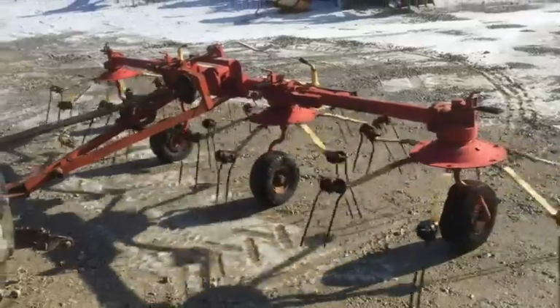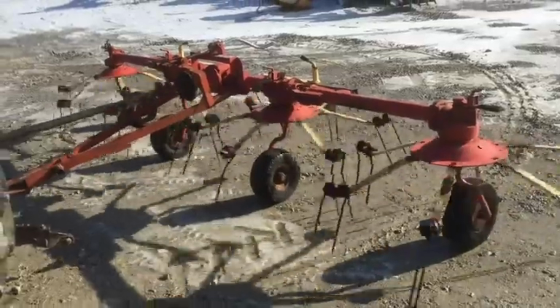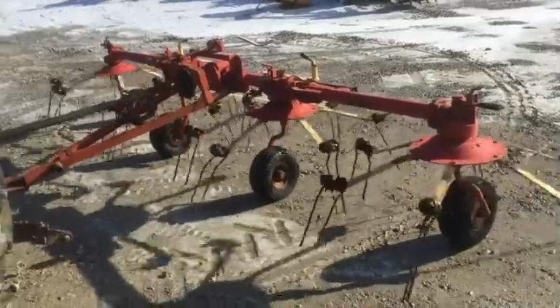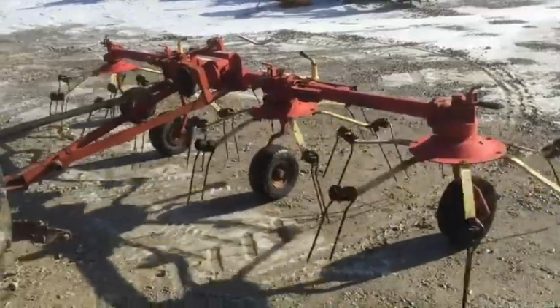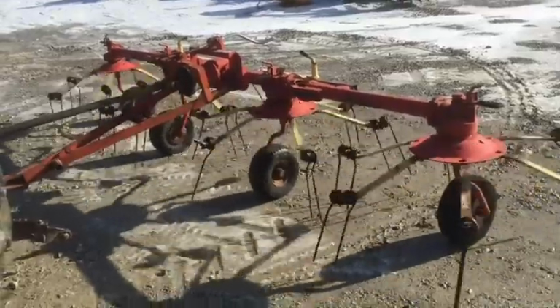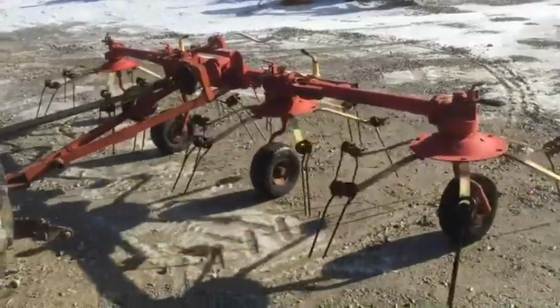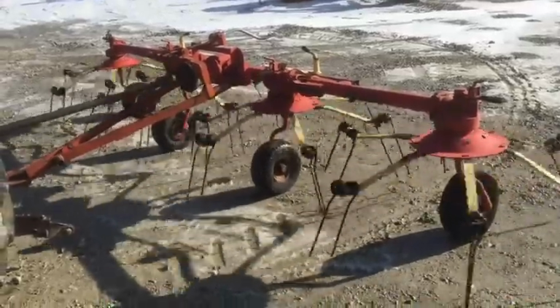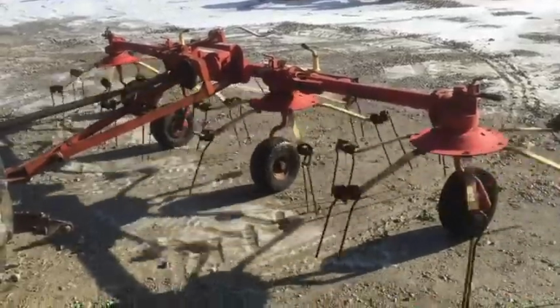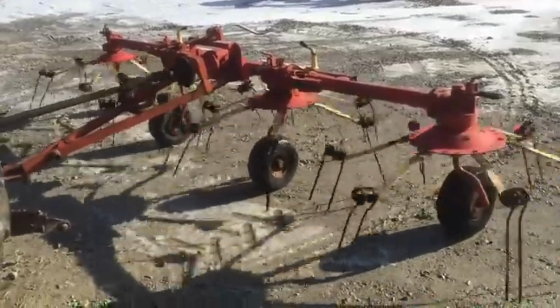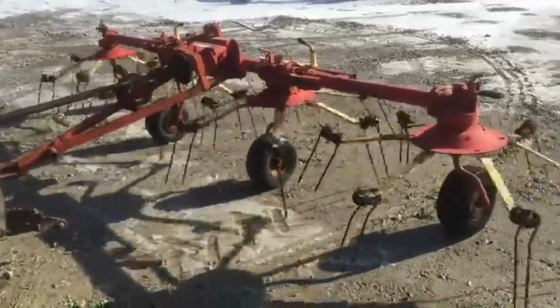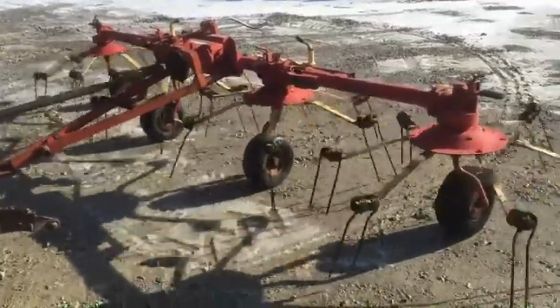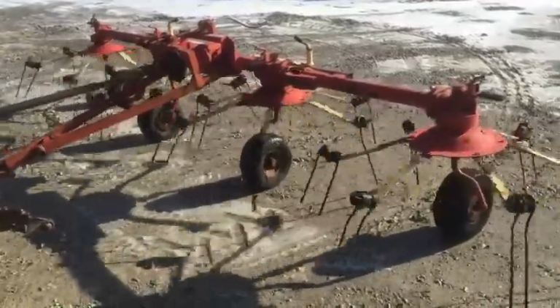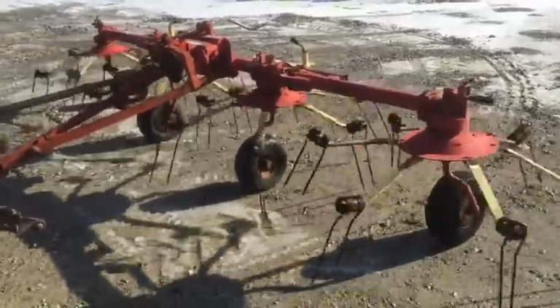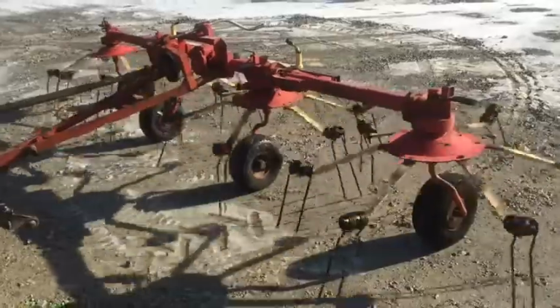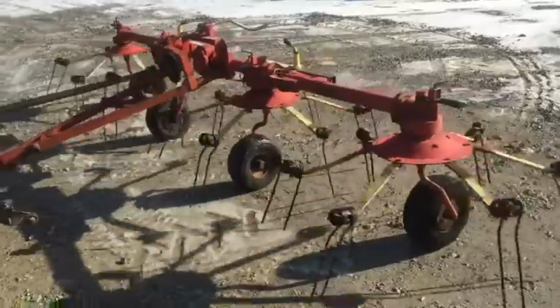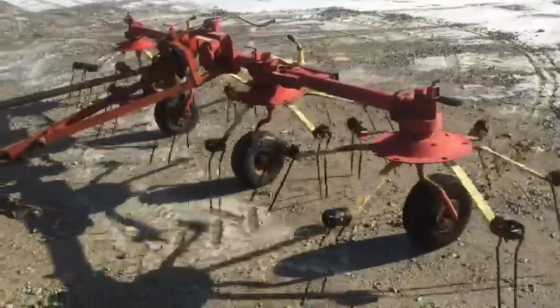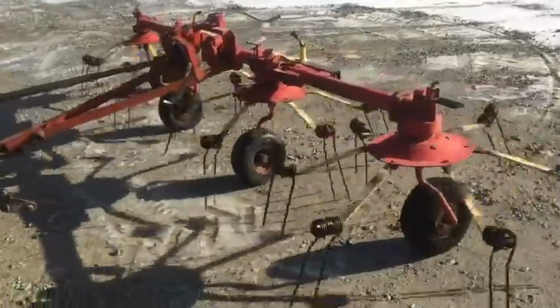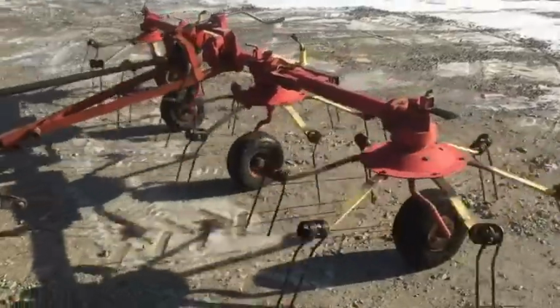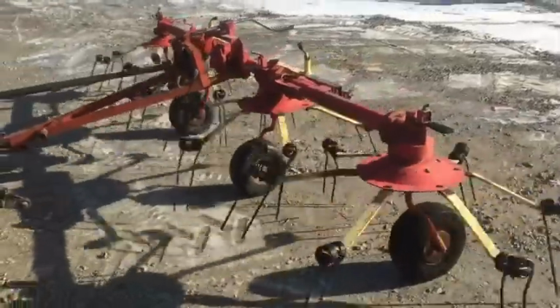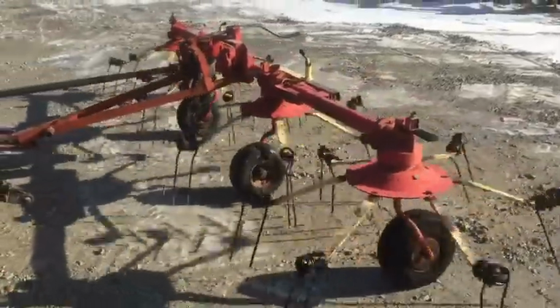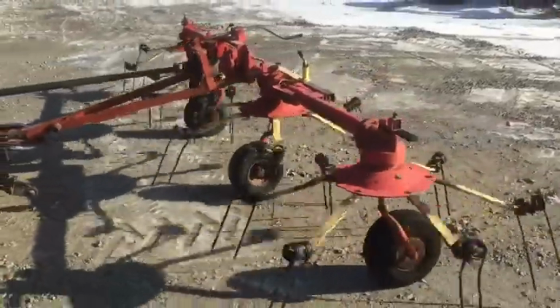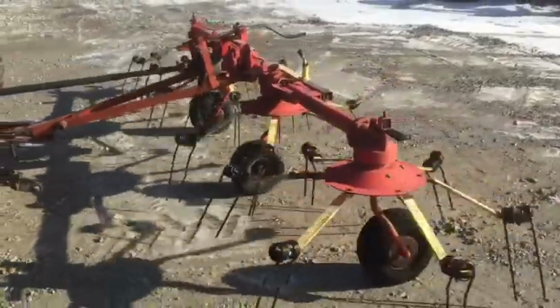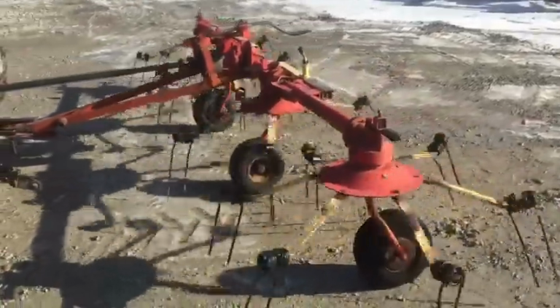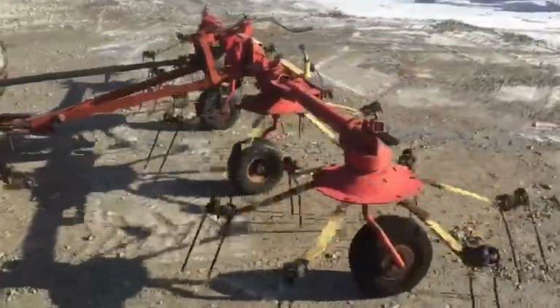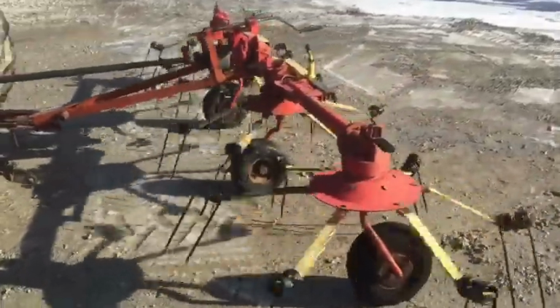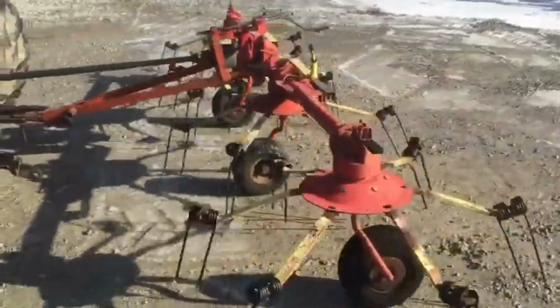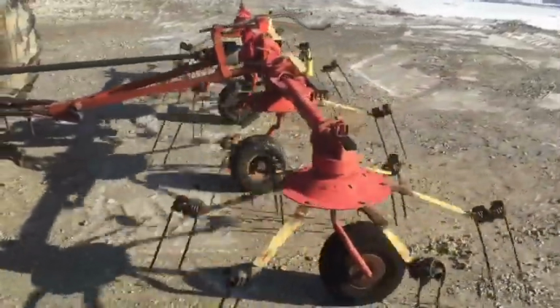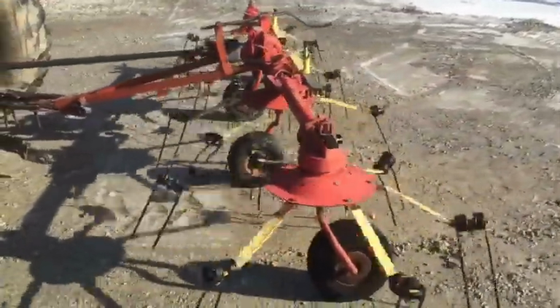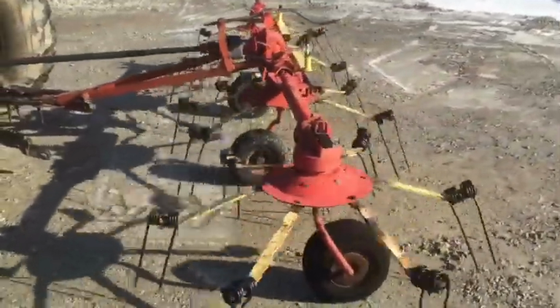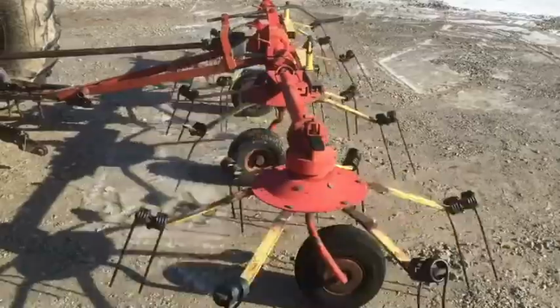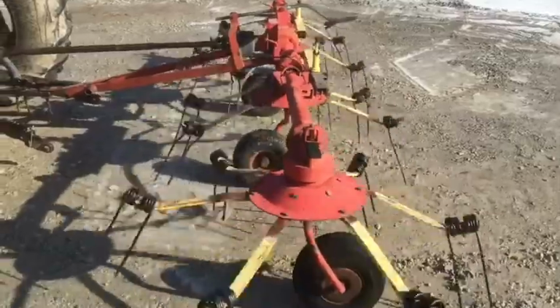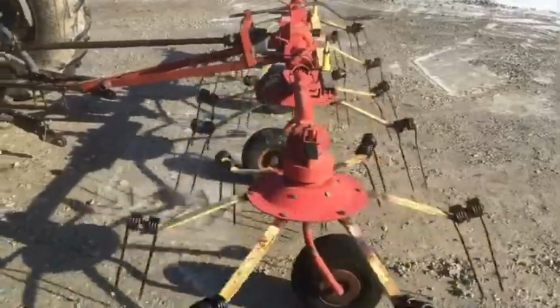Folks, here's a Waltz four-basket Tedder. Pretty nice machine. Very good U-joints. Everything seems to be doing exactly what it's supposed to do. The gearbox is holding oil.